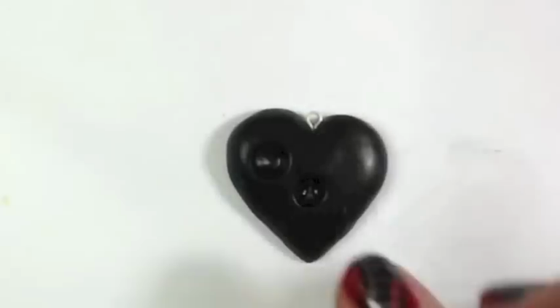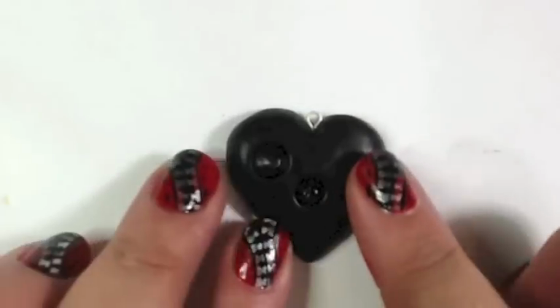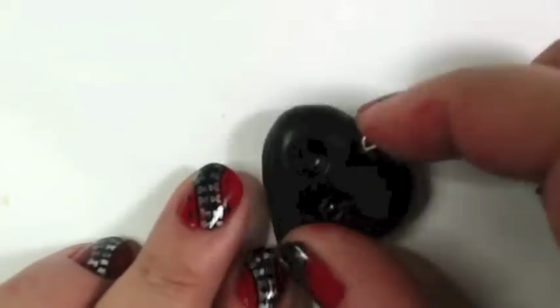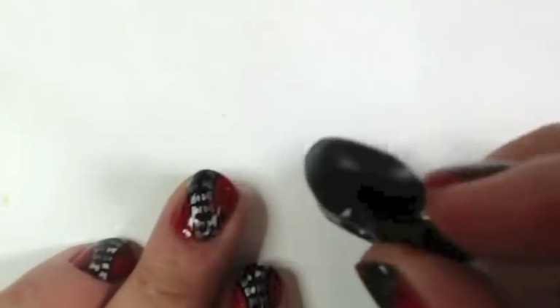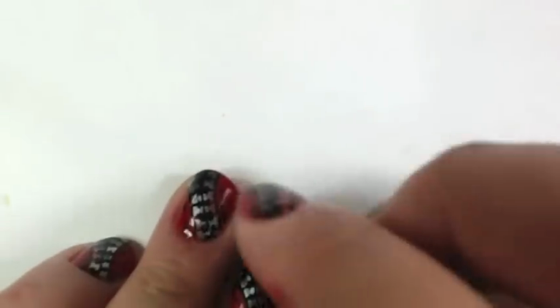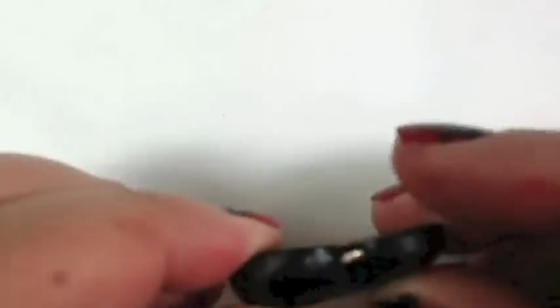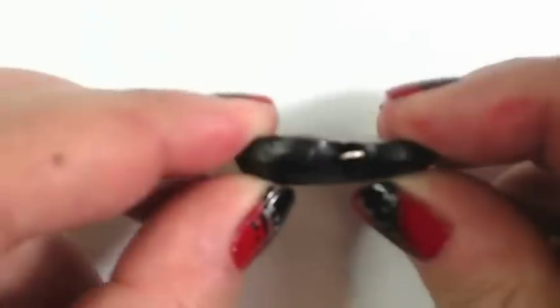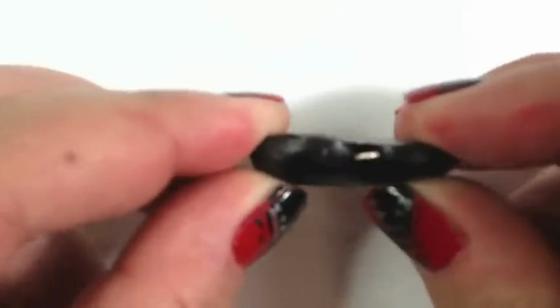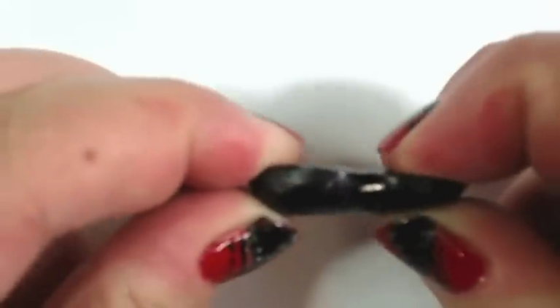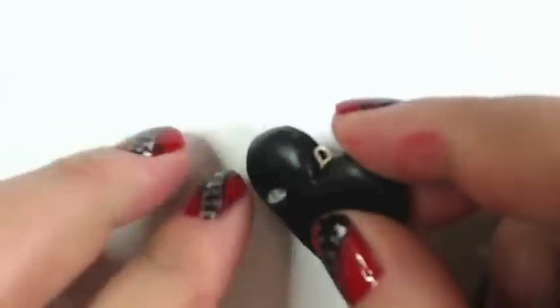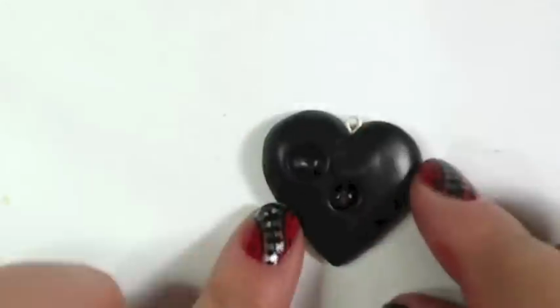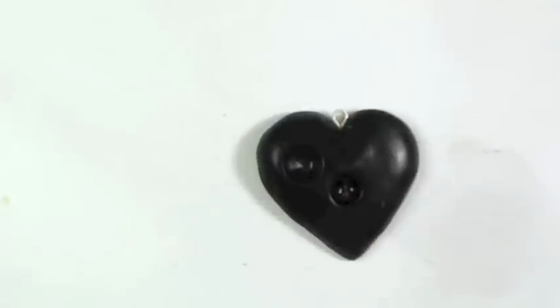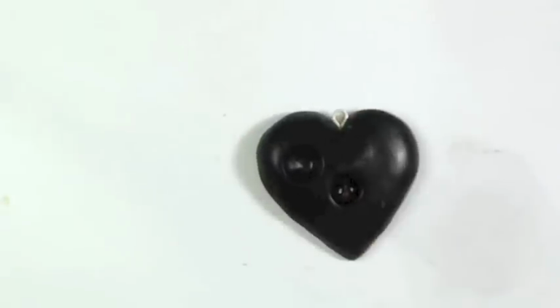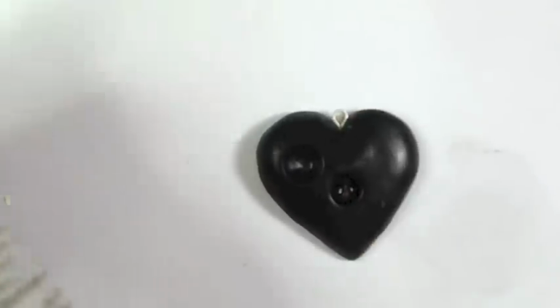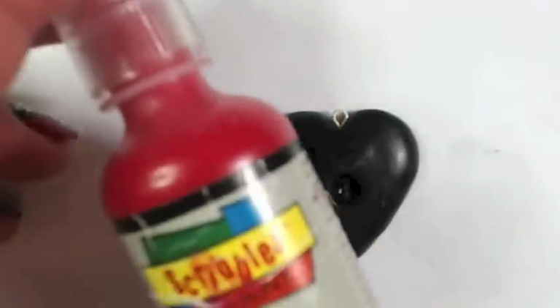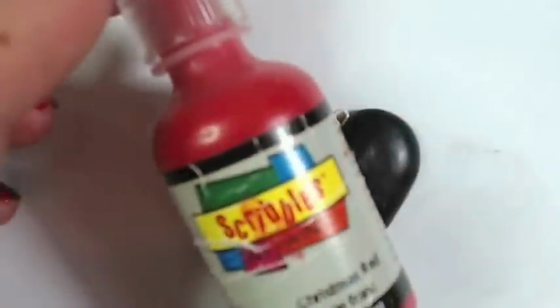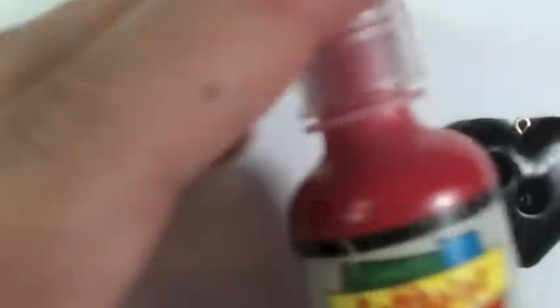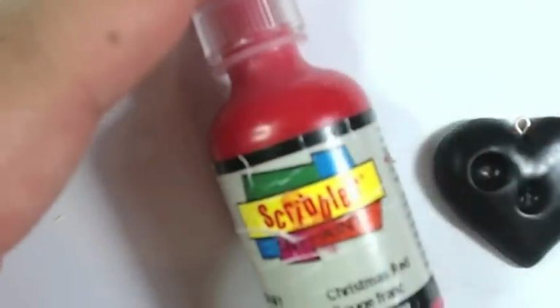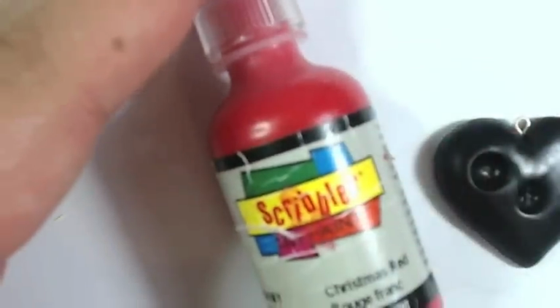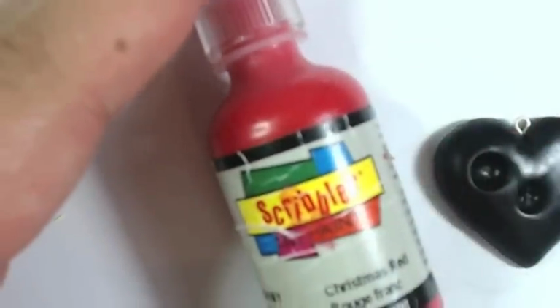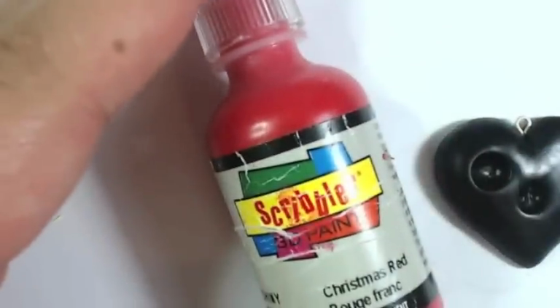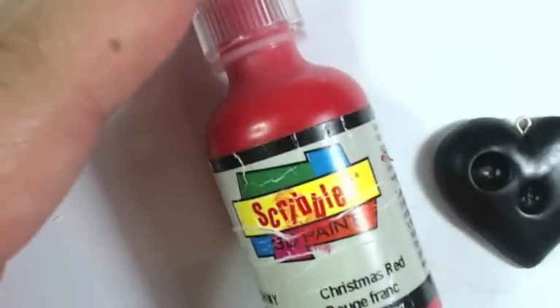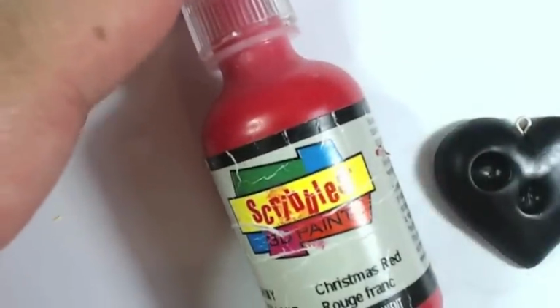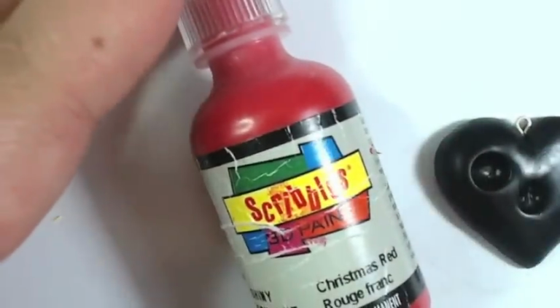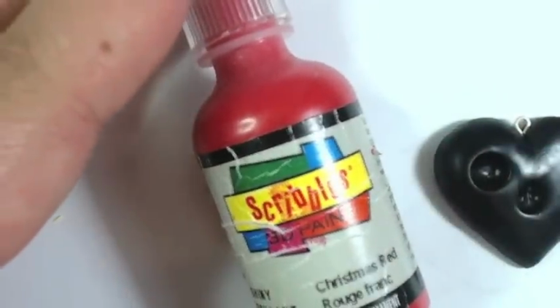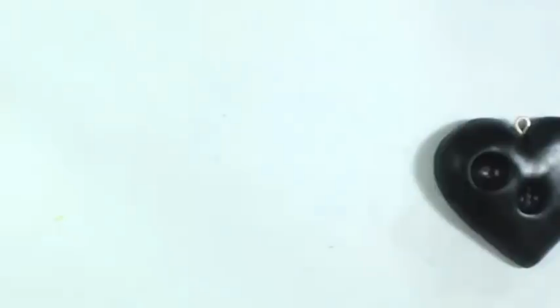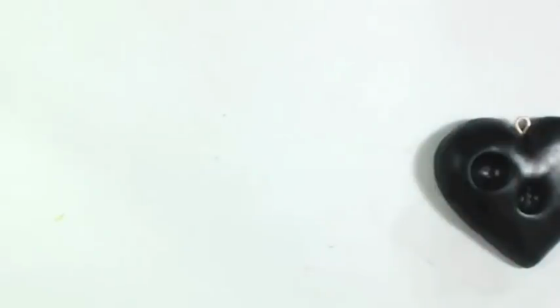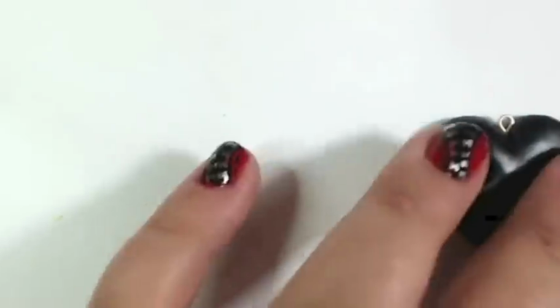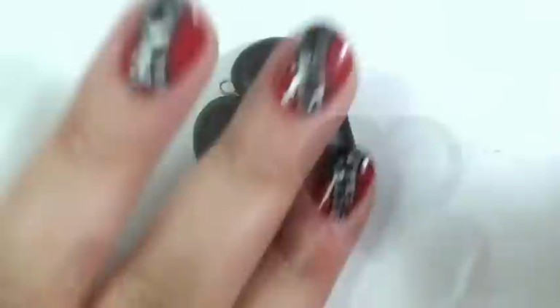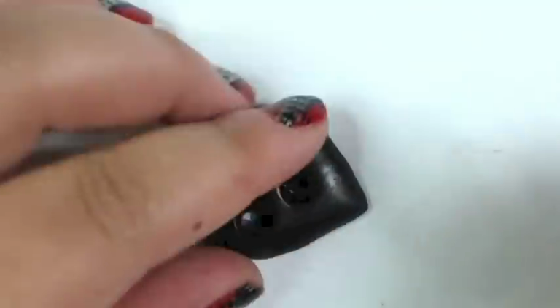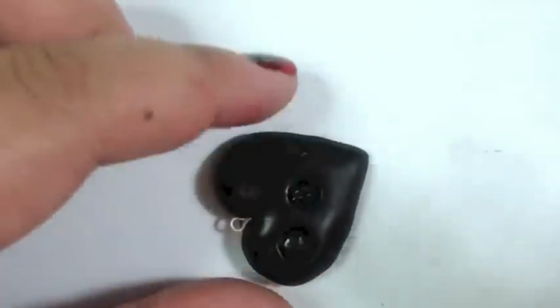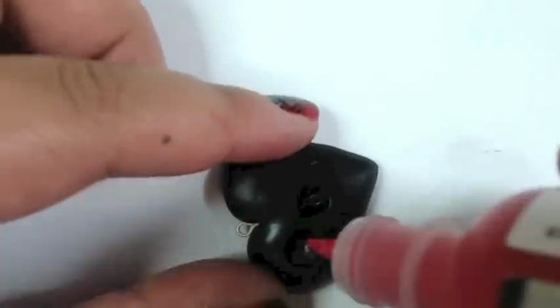After you've let your clay cool a bit, it should be really hard and hard to bend. If all is well, you're ready to add the dripping blood. I'm going to be using this puff paint by Scribbles. You can use other puff paint — this just happens to be what I have. Now the fun part.